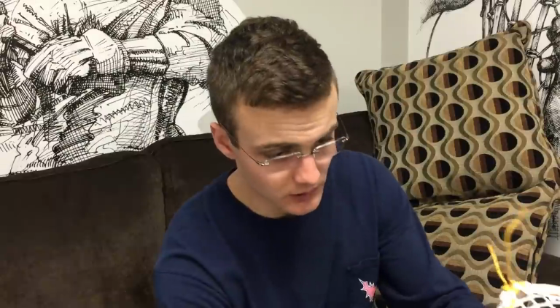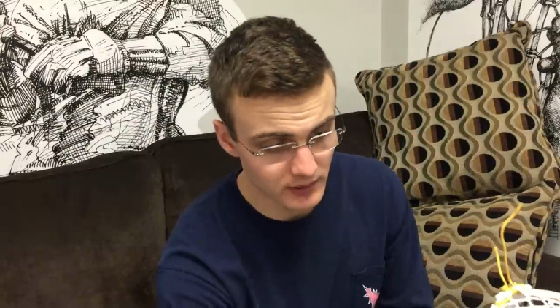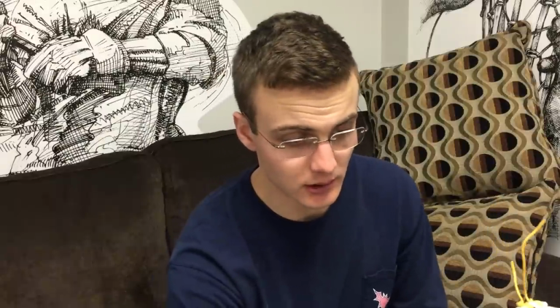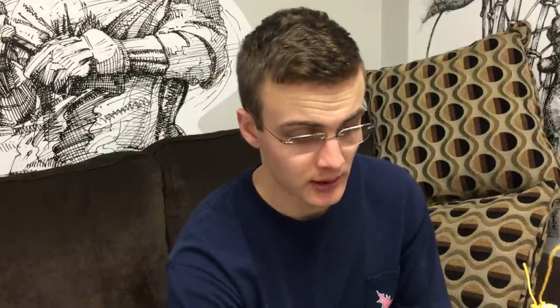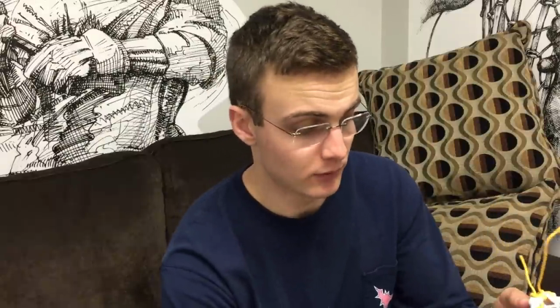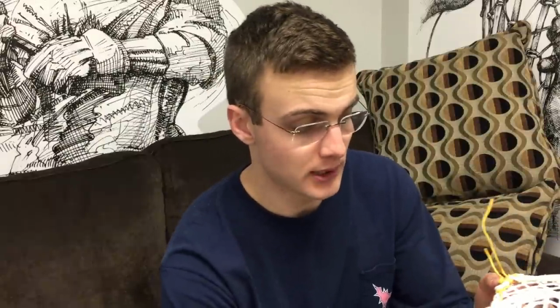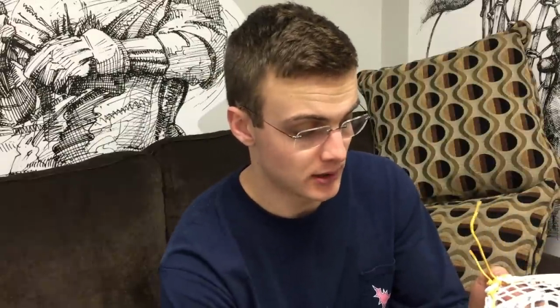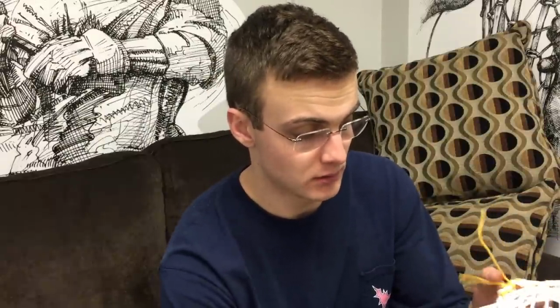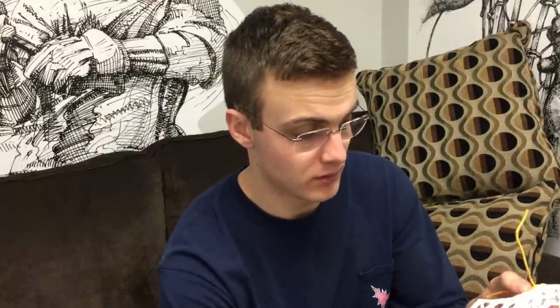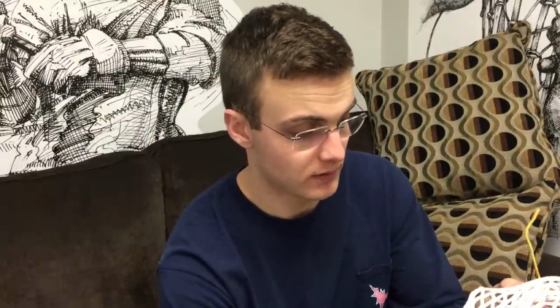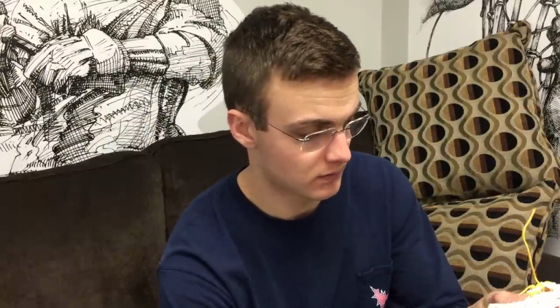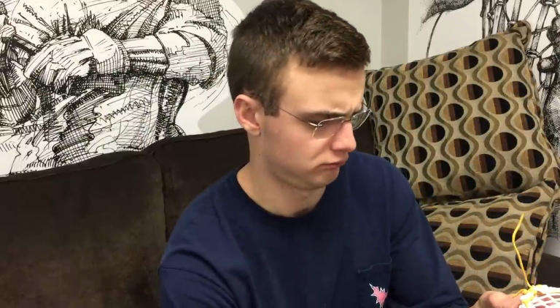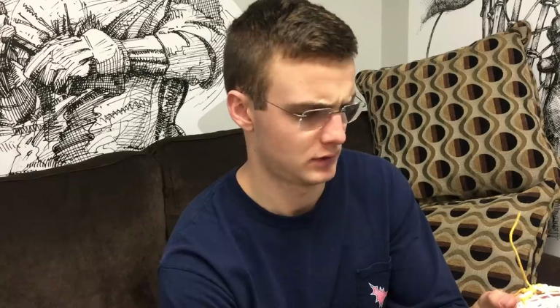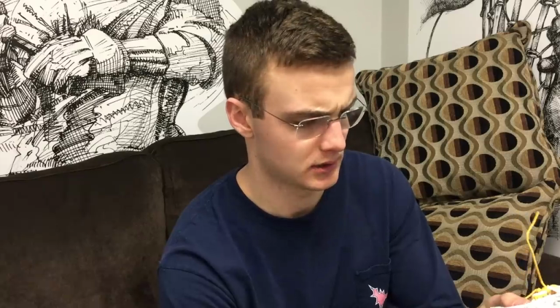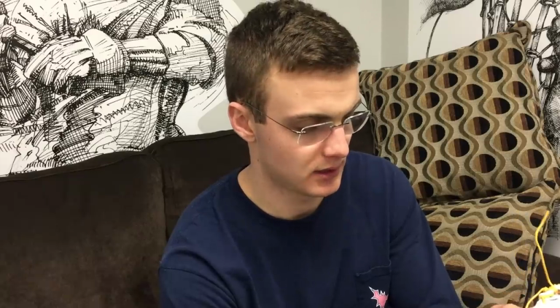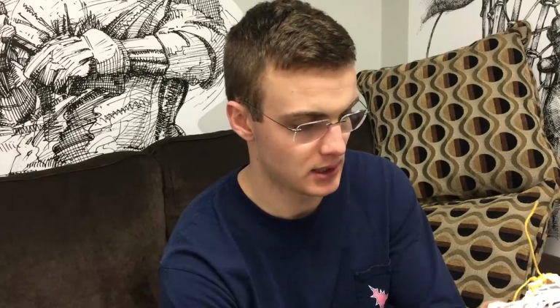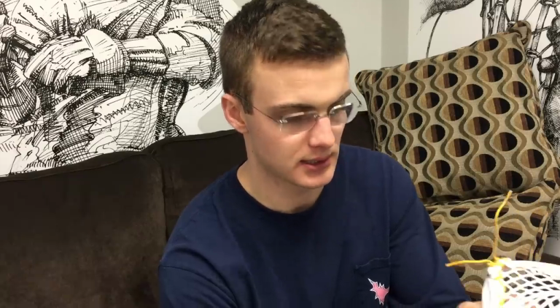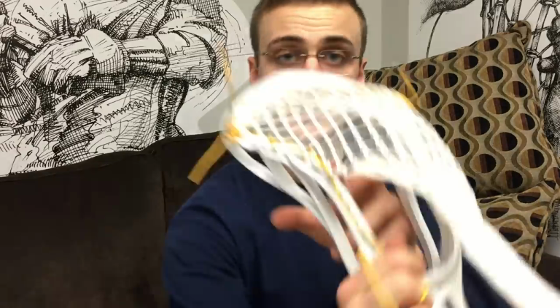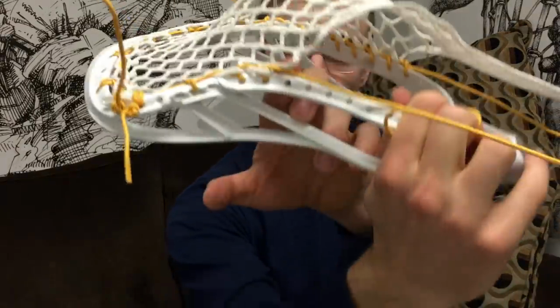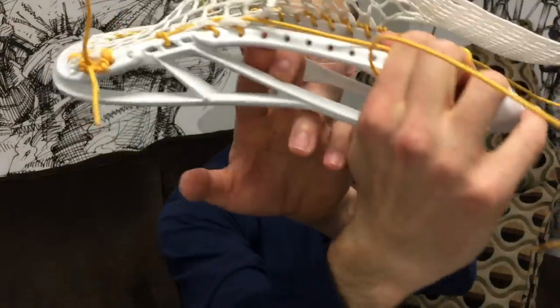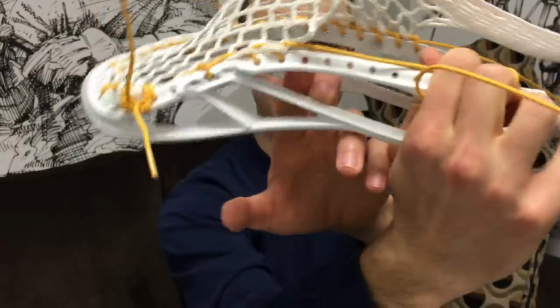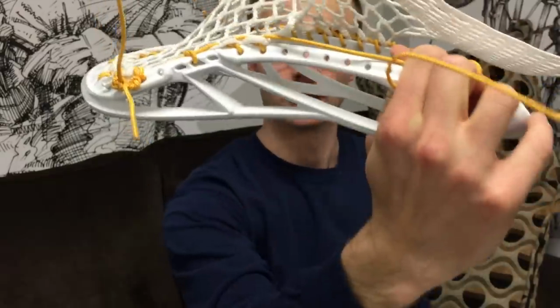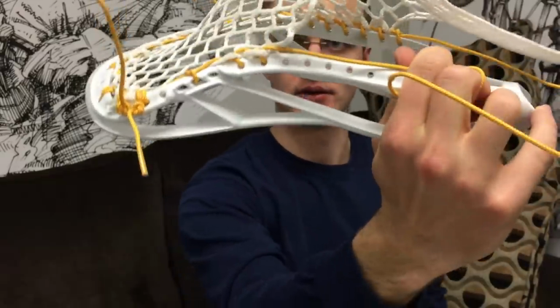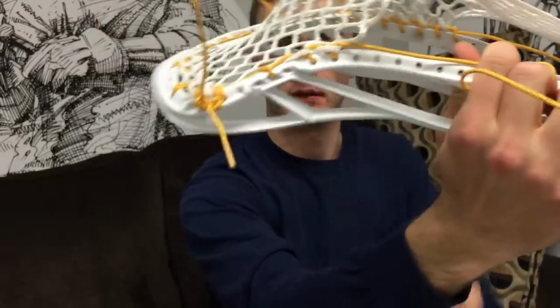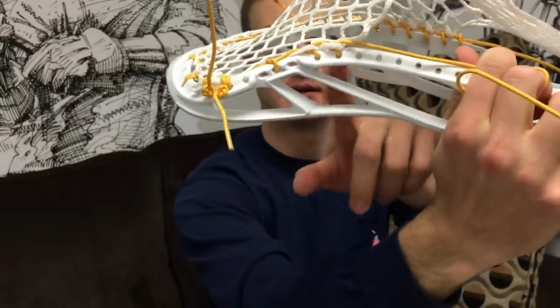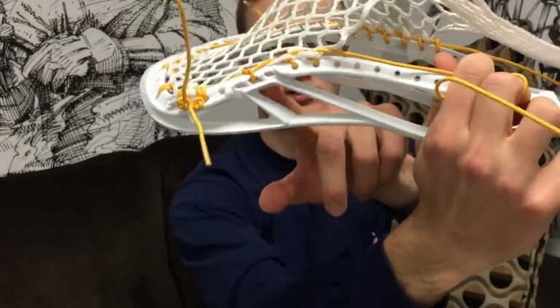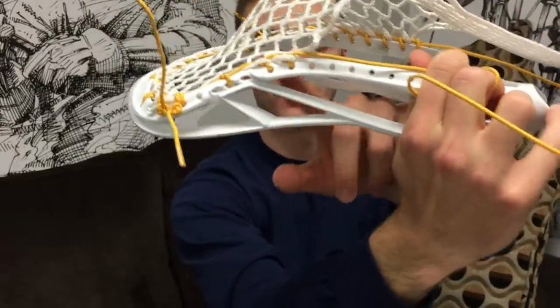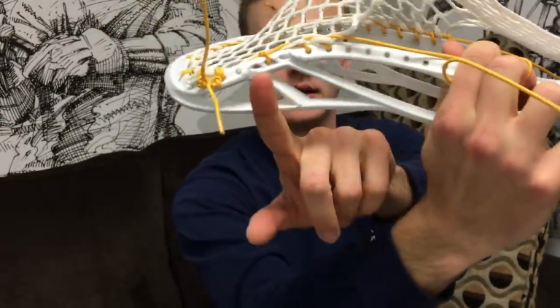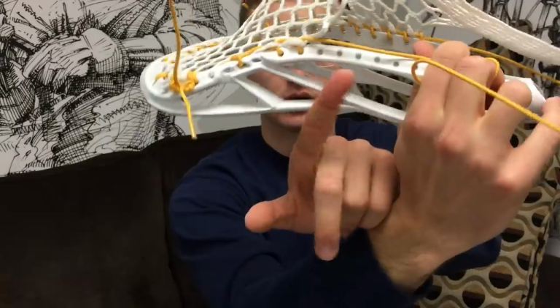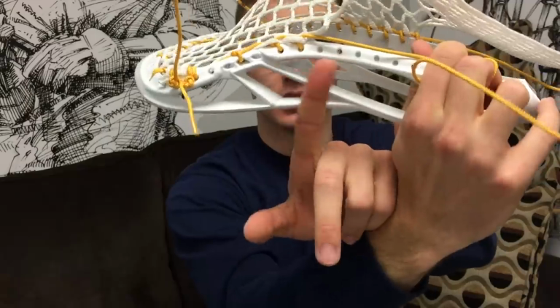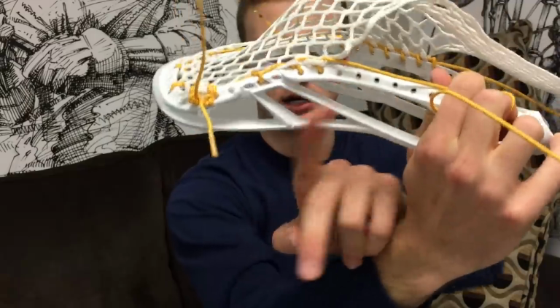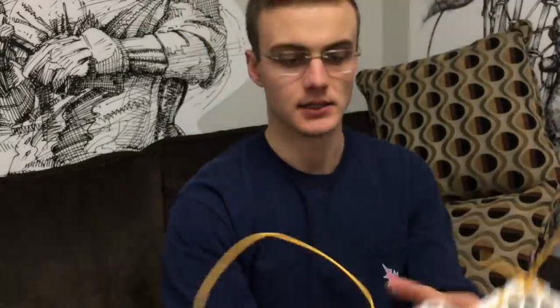So here we have a Nike Lakota and we're throwing it on the one, two, three, four, five, six, seven, eight, nine, ten — the tenth sidewall hold down, right about in the middle of the head. You see right where that curve of the offset is. It's right where we're starting our pockets.